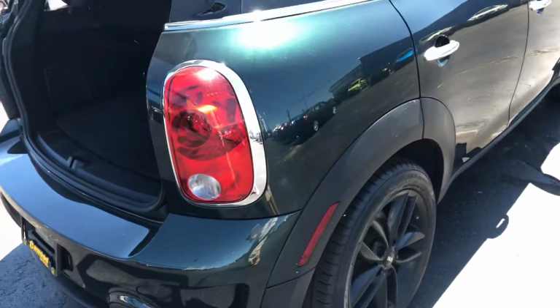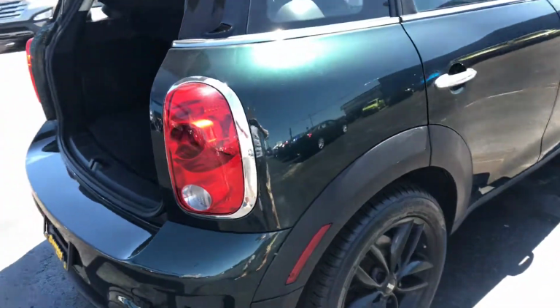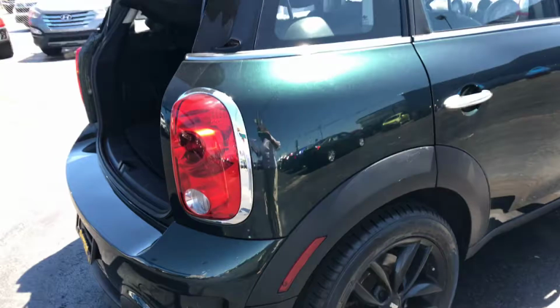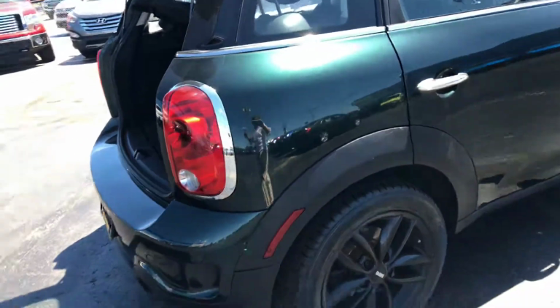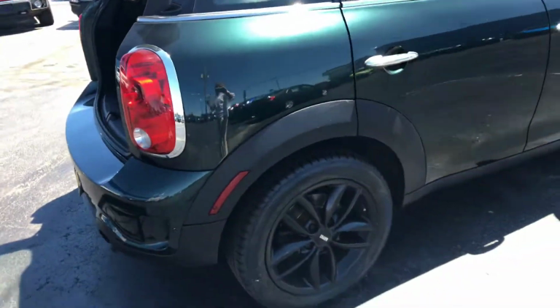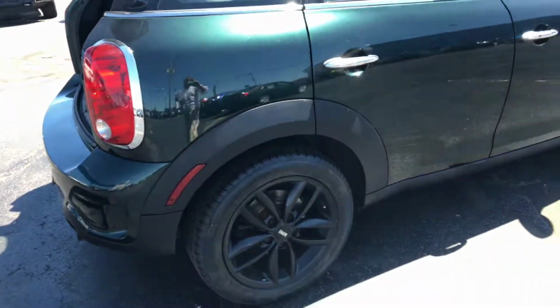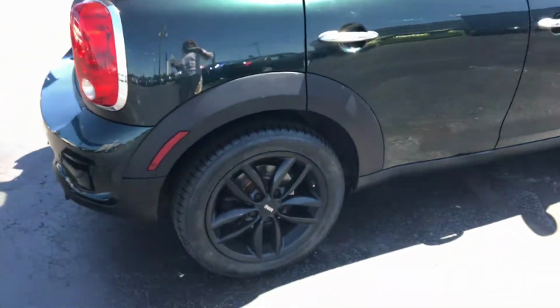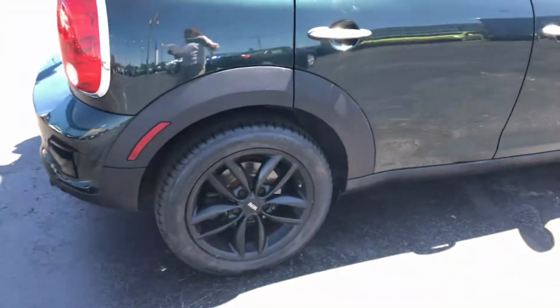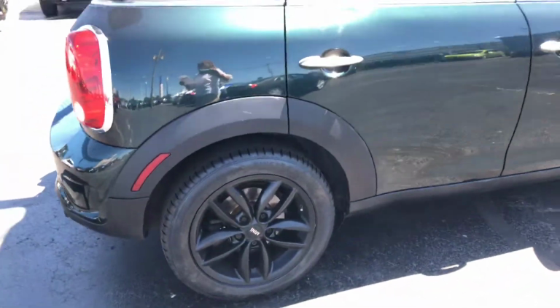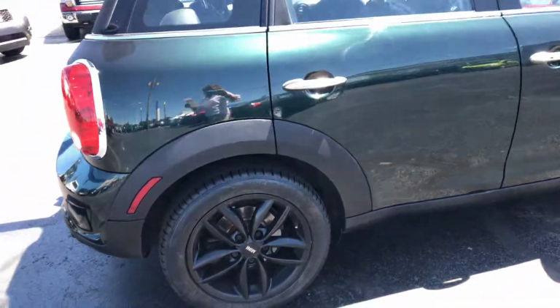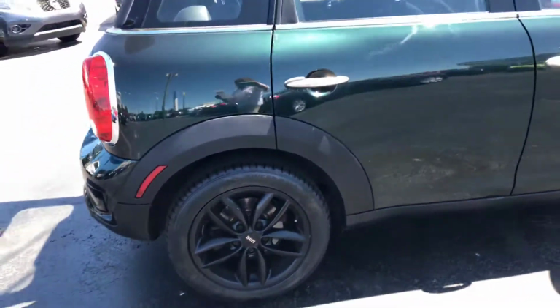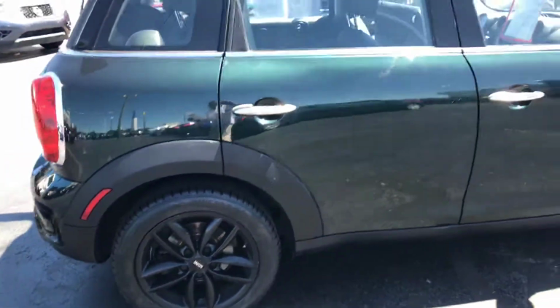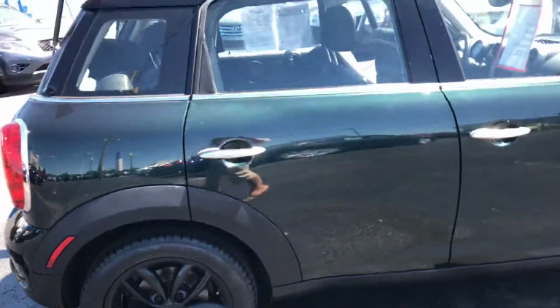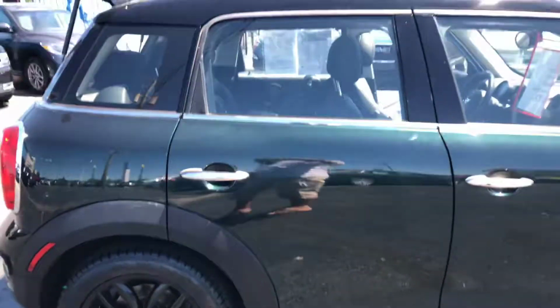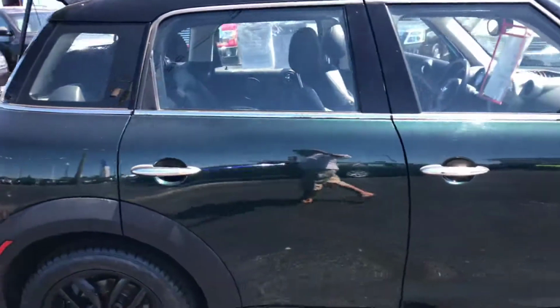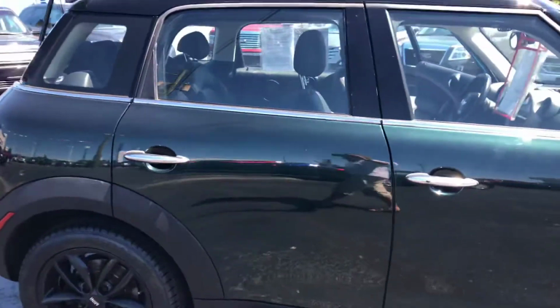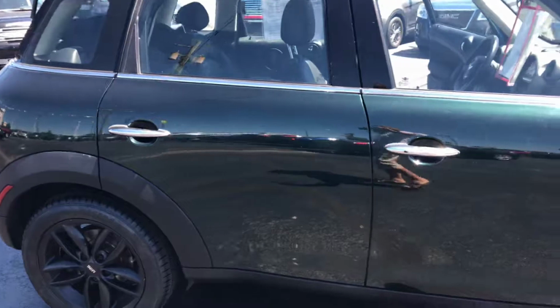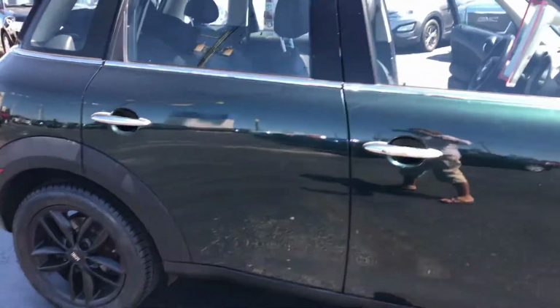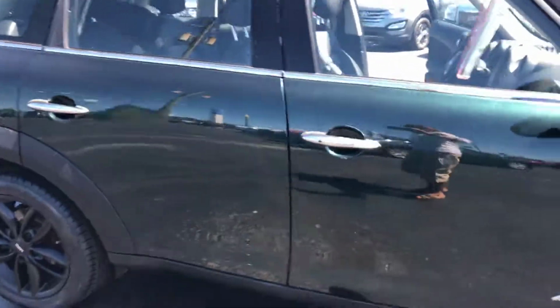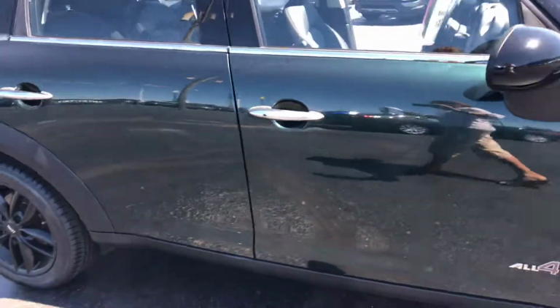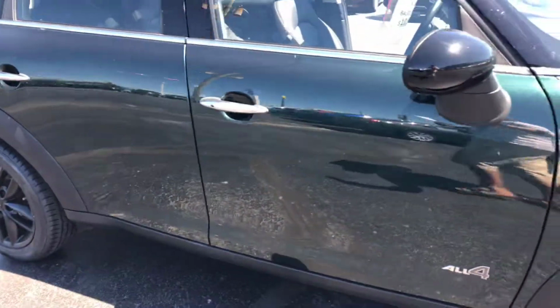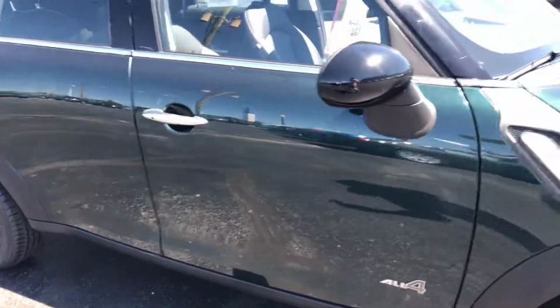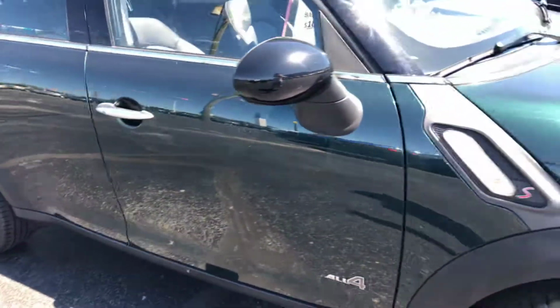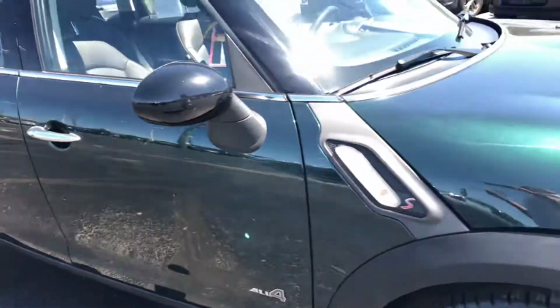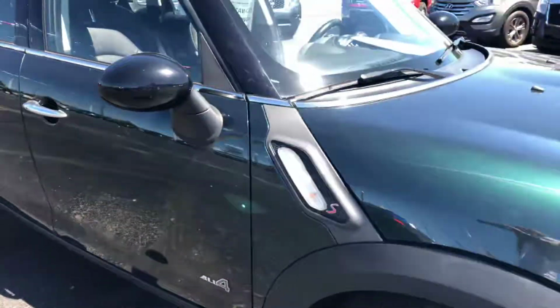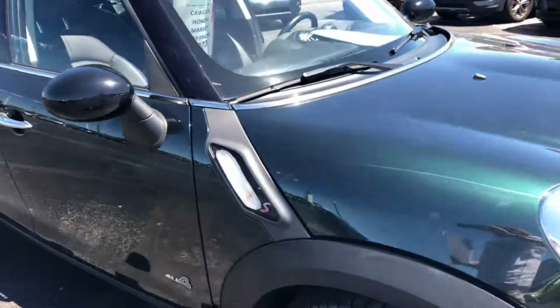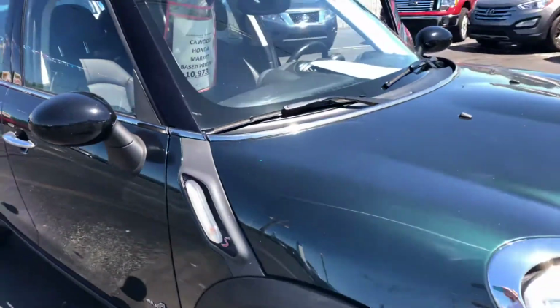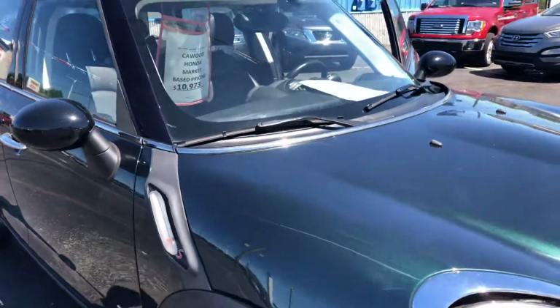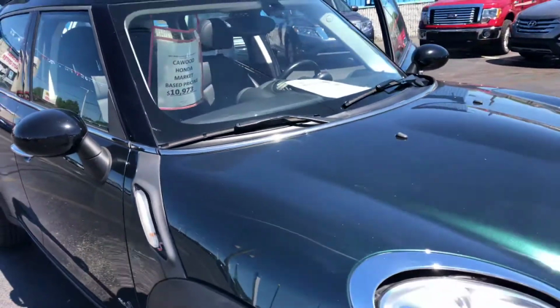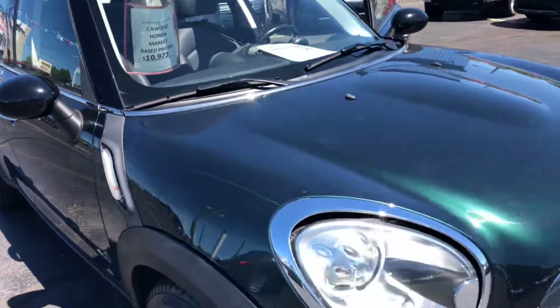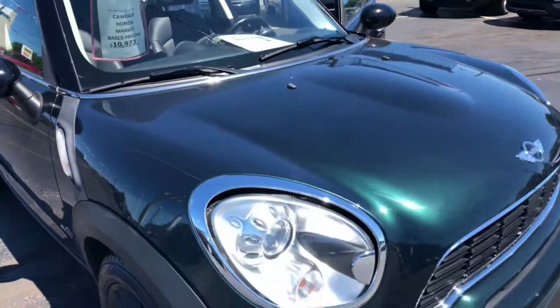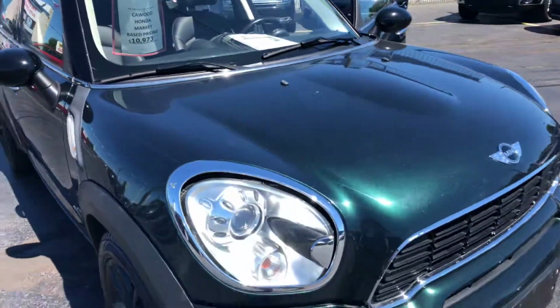Again, this is a 2011 Mini Cooper S Countryman Series, 98,000 miles. You can see it here at KWood Auto. It is on sale for $10,973.